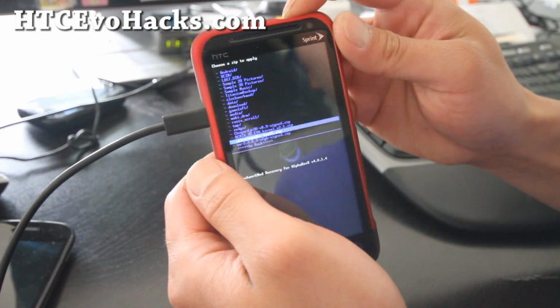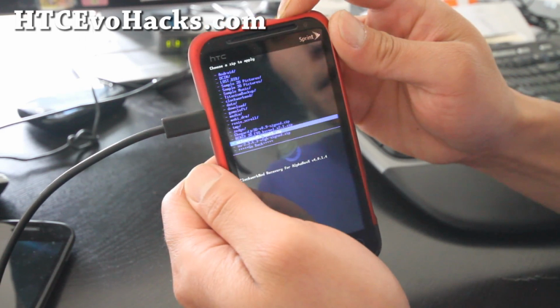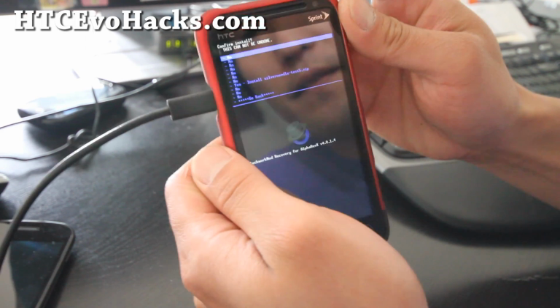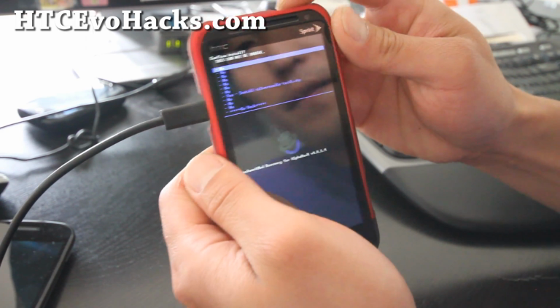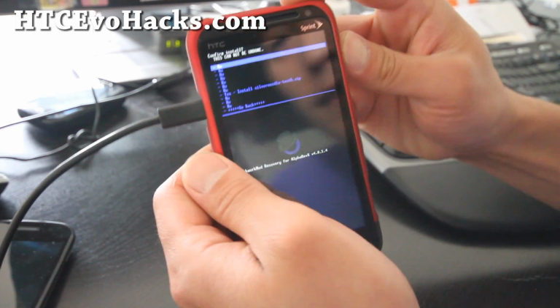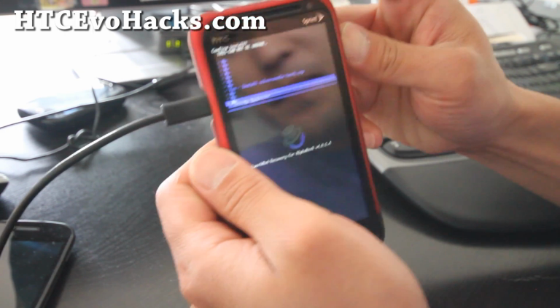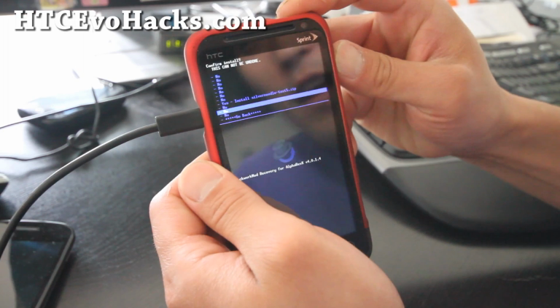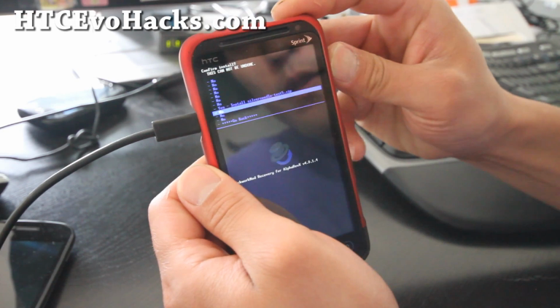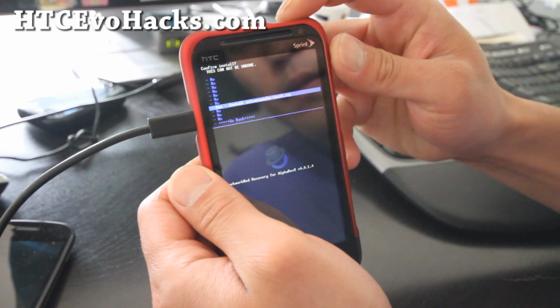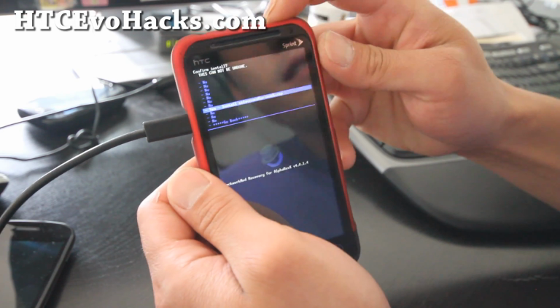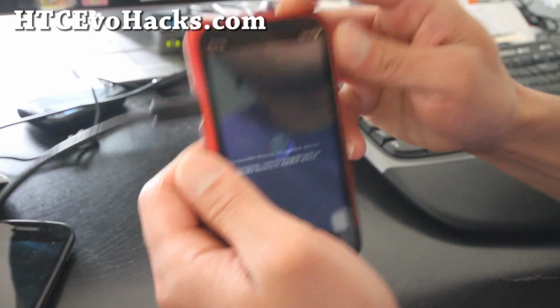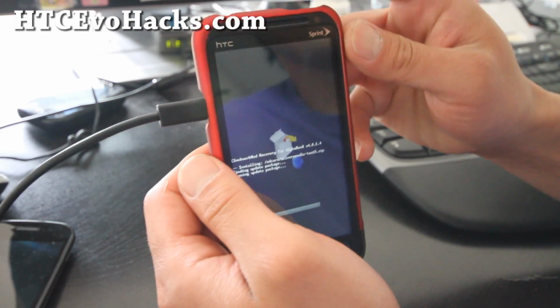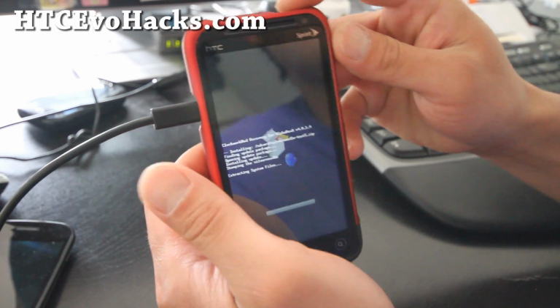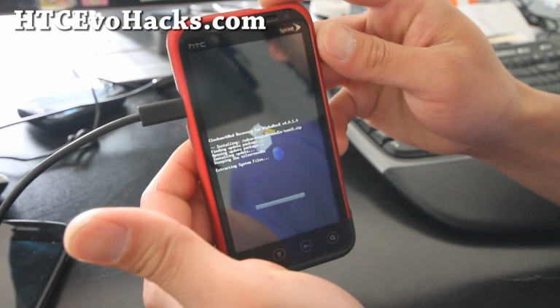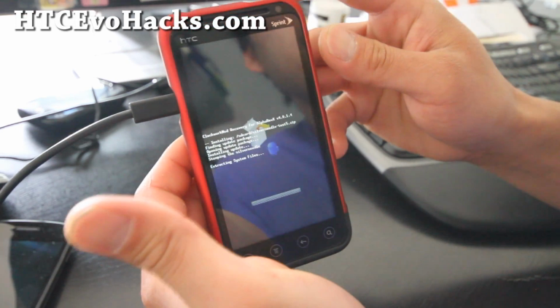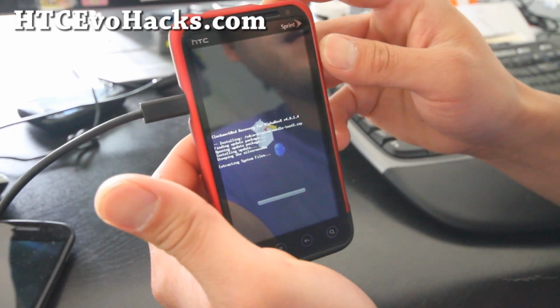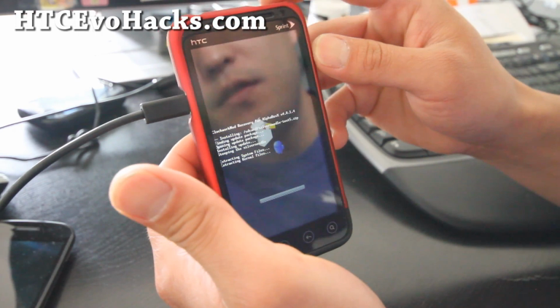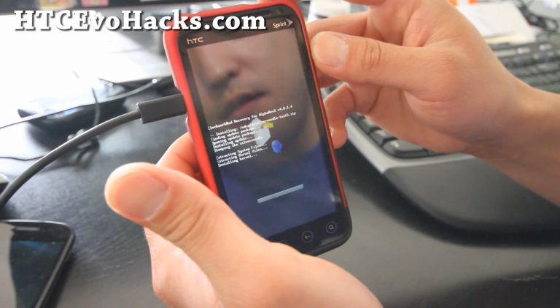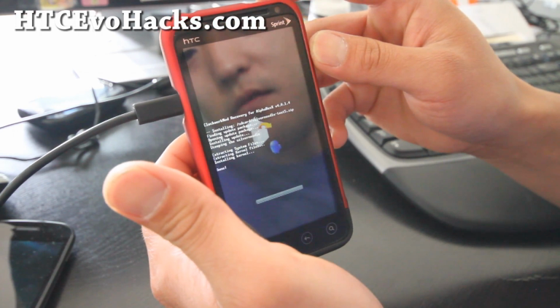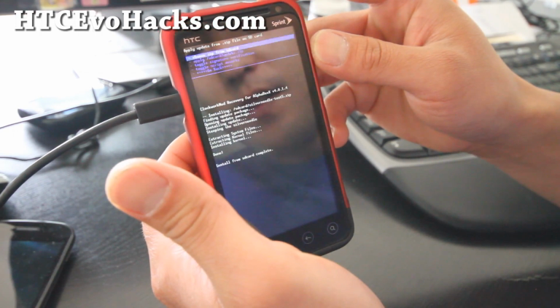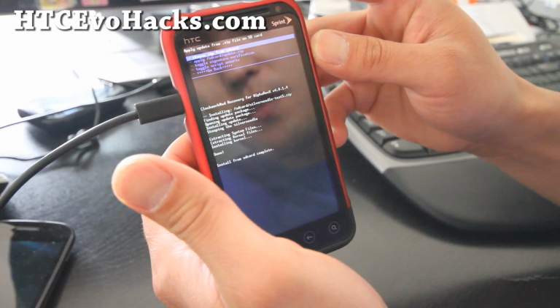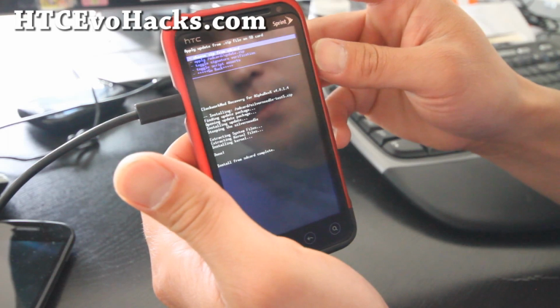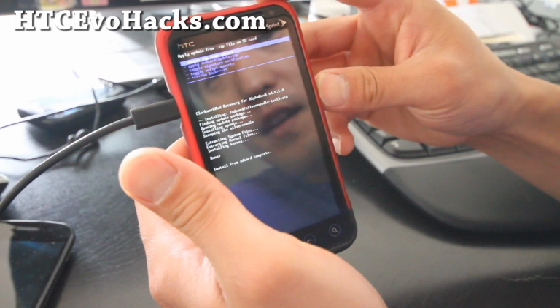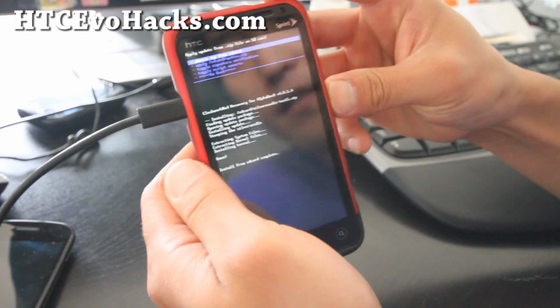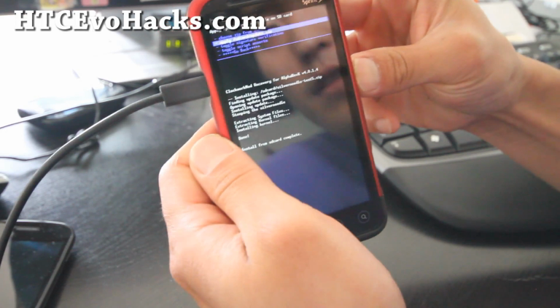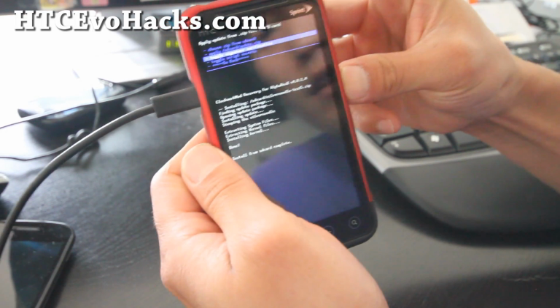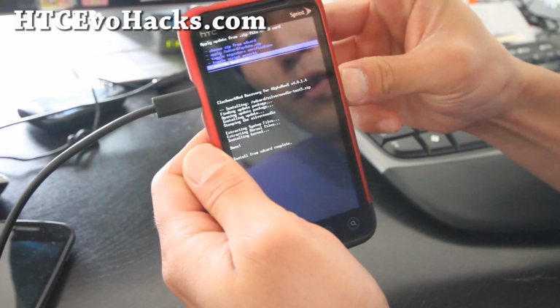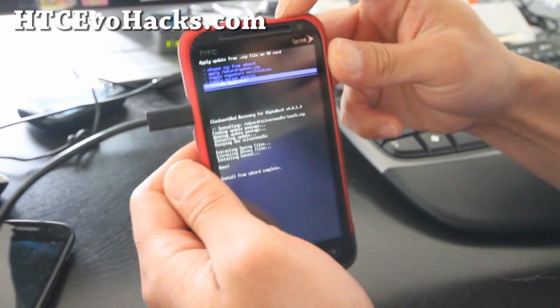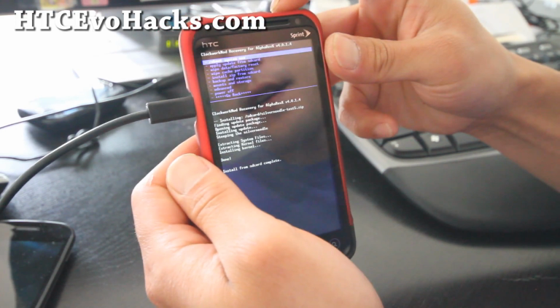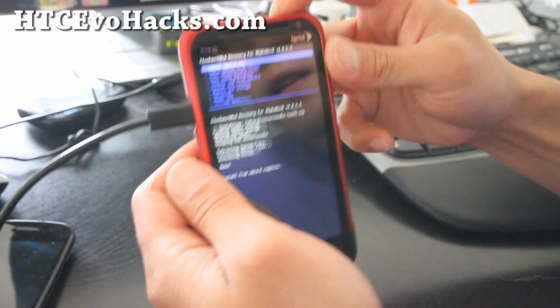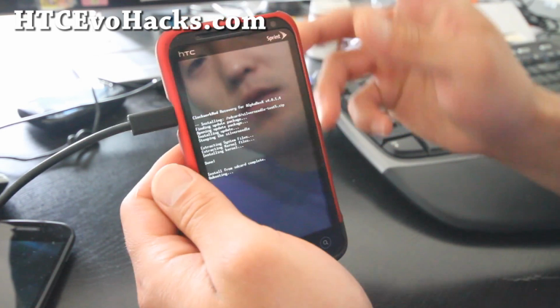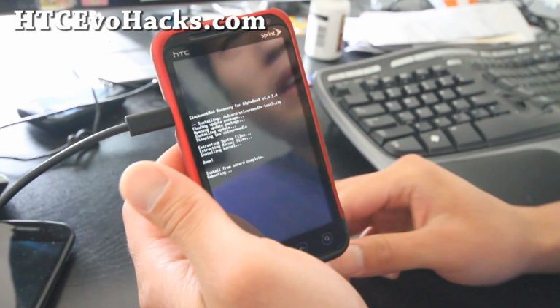I didn't have enough coffee yet. Go to yes and hit the power button. It's installed in seconds, and that's done. Go back and select 'Reboot system now.'